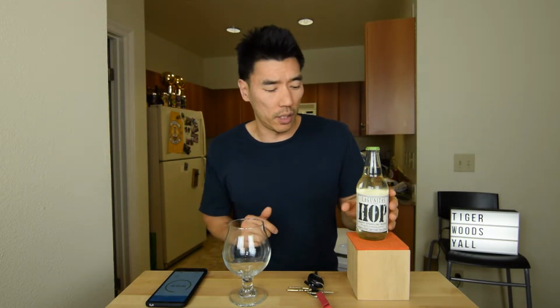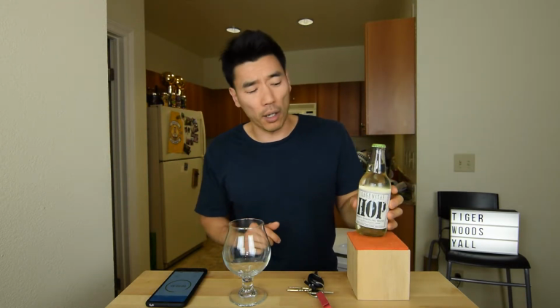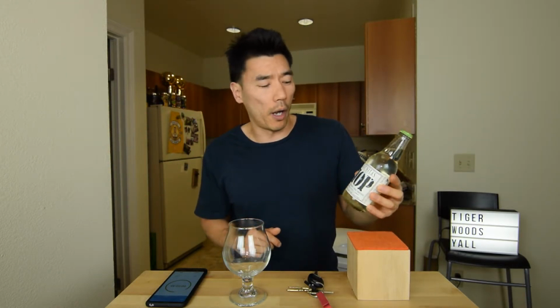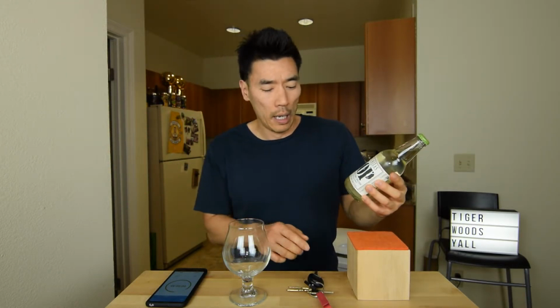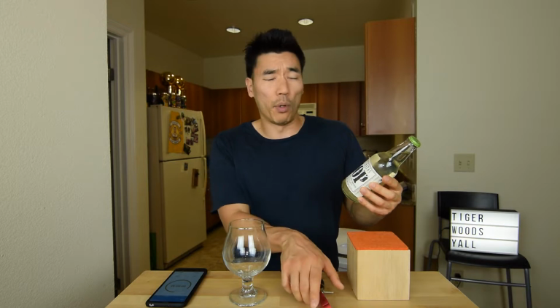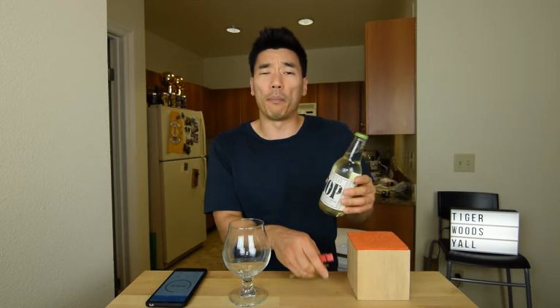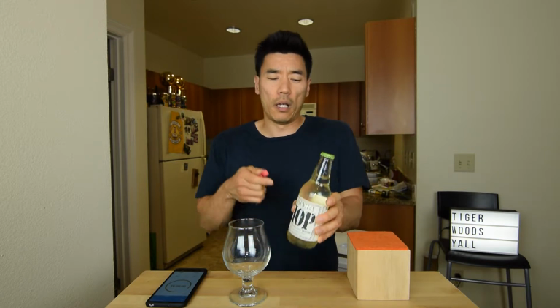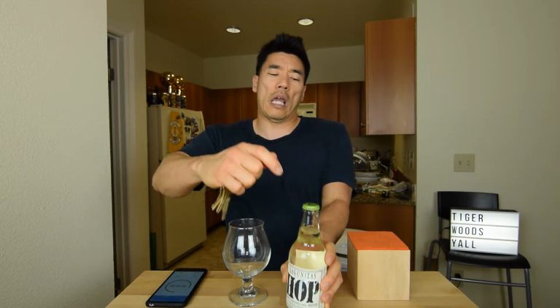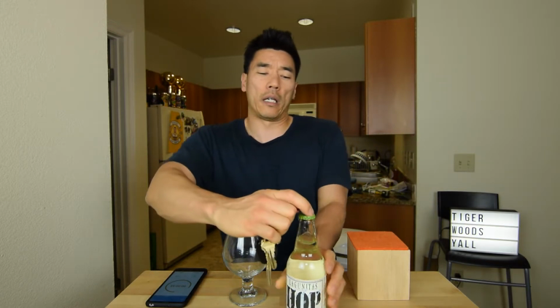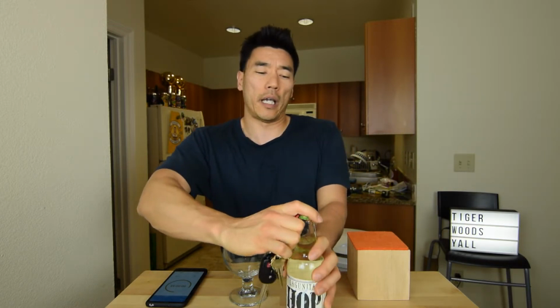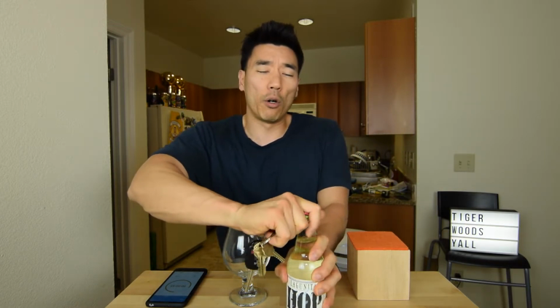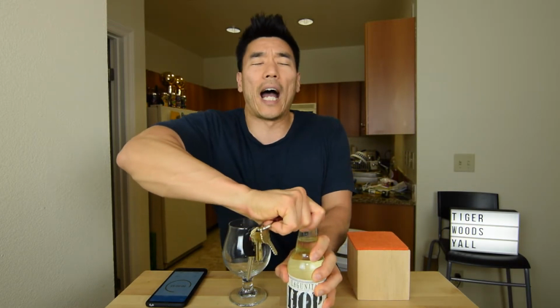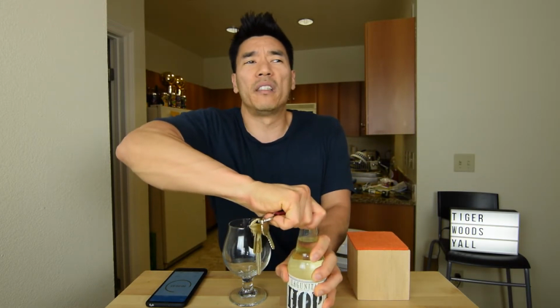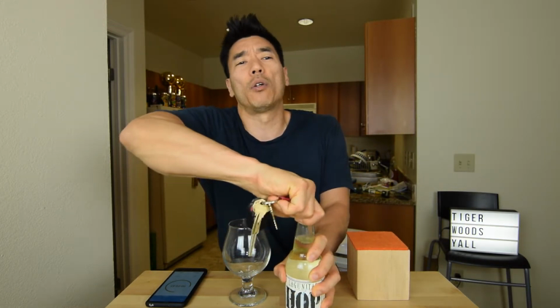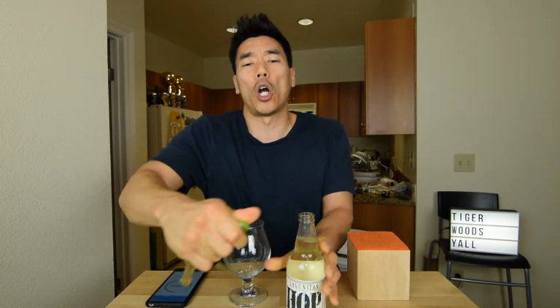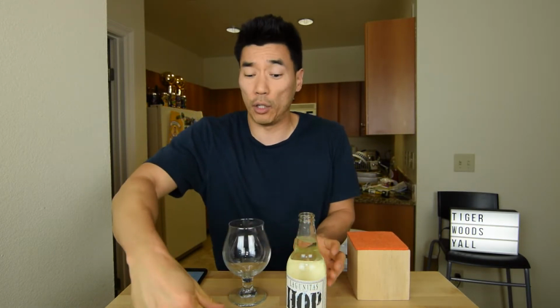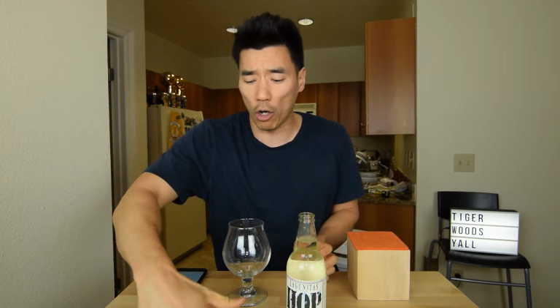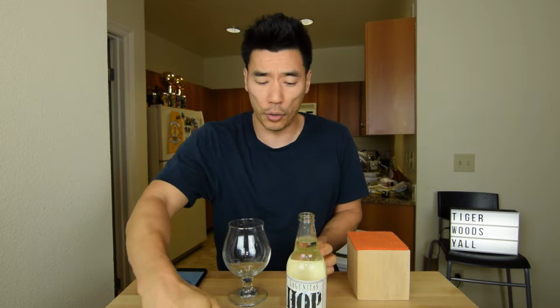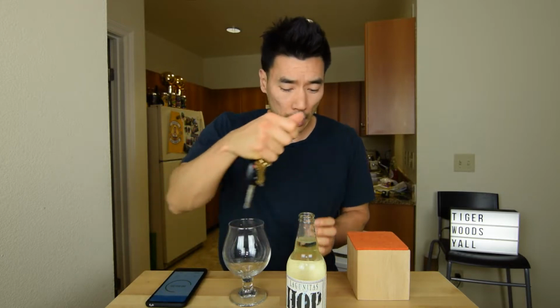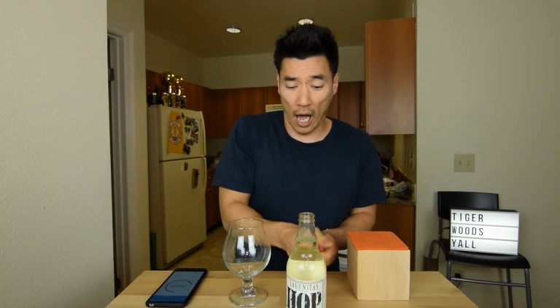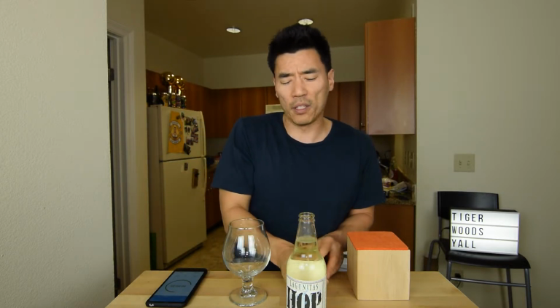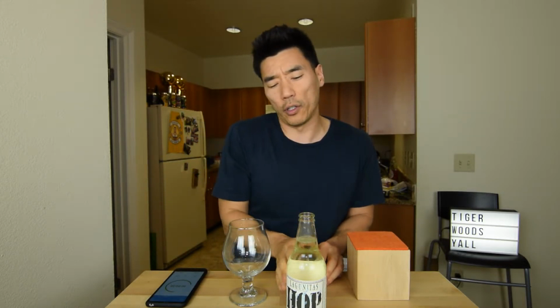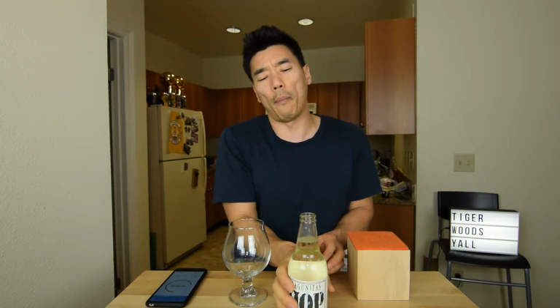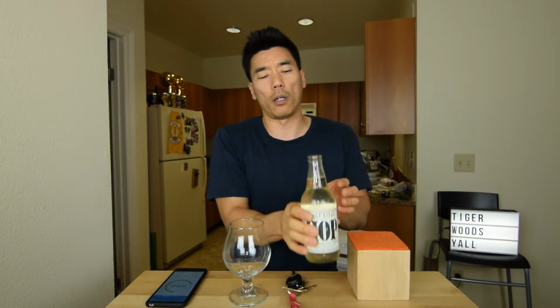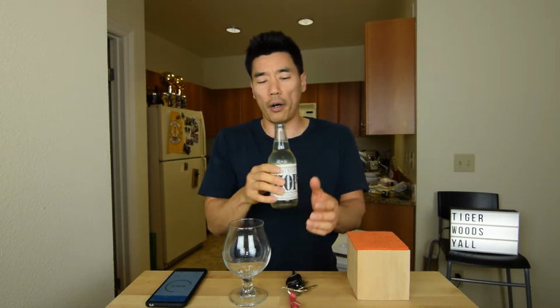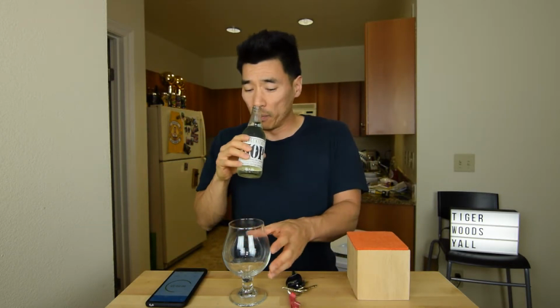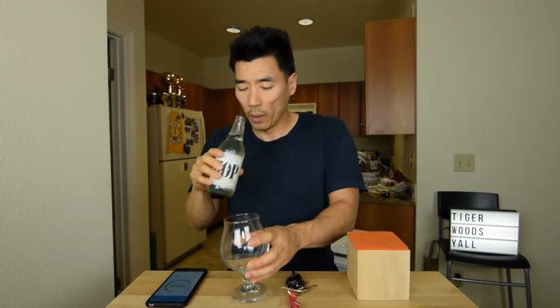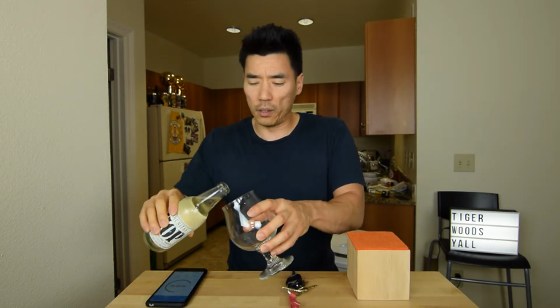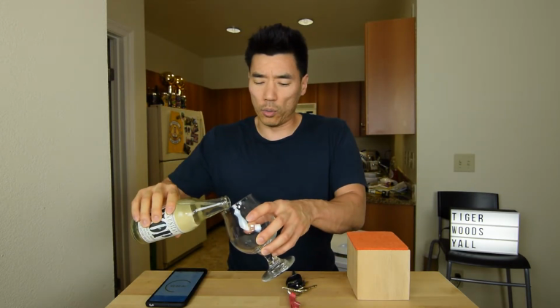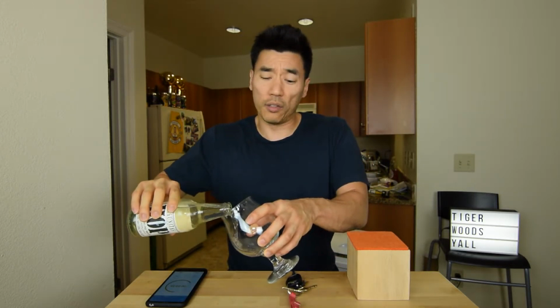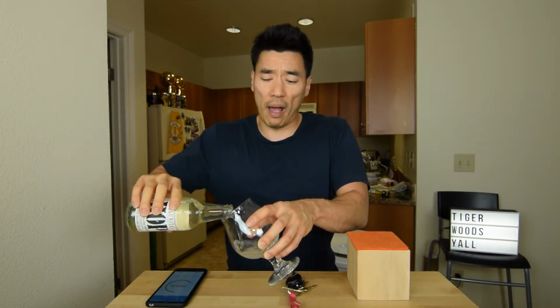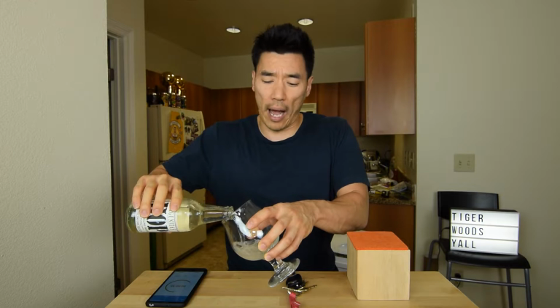This is a sparkling water made with hops and it's a zero calorie, zero carb, zero alcohol drink. This is not the first hoppy sparkling water ever, but this is the first time I've ever had it.